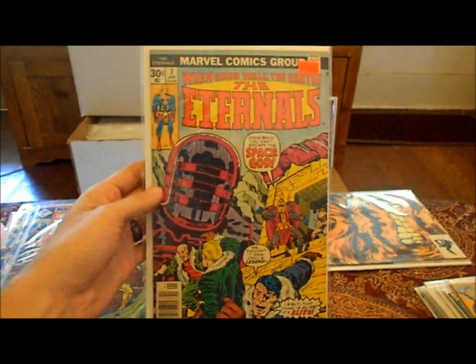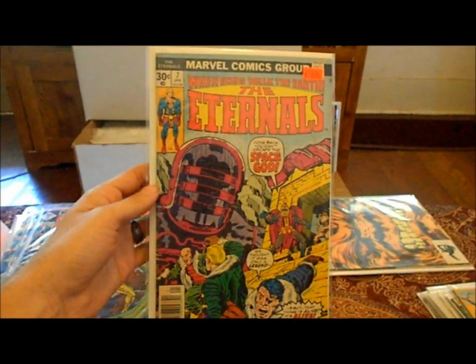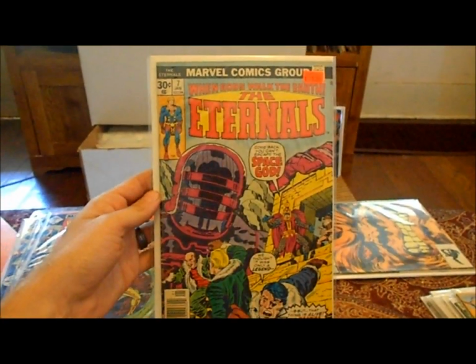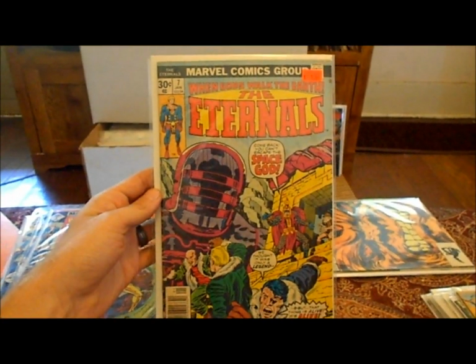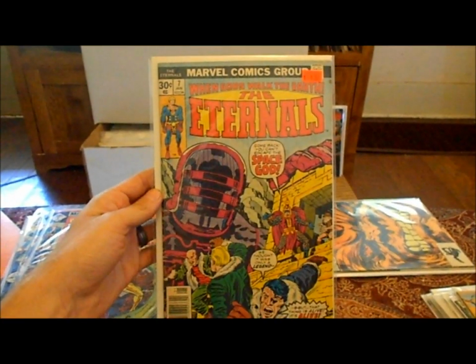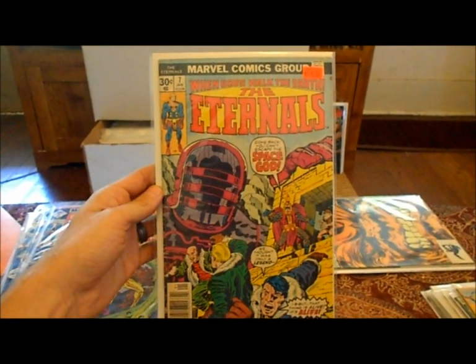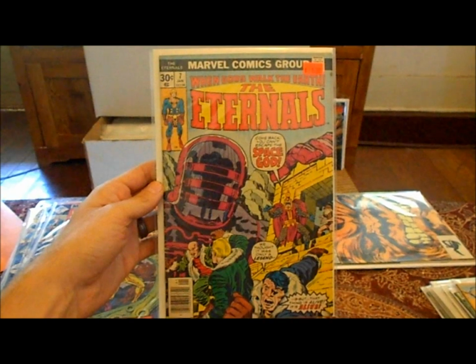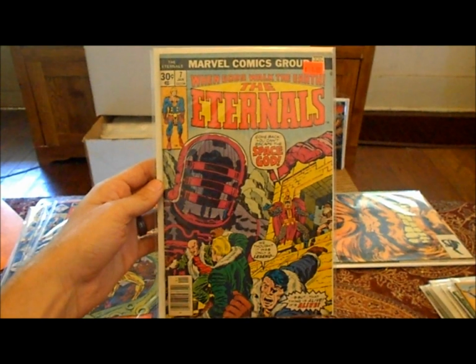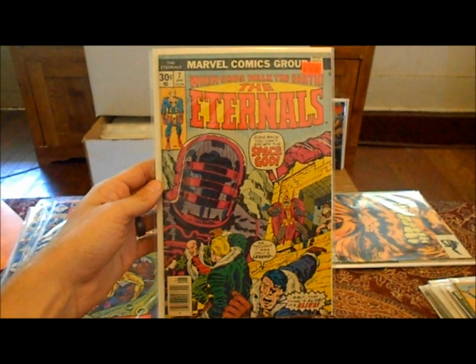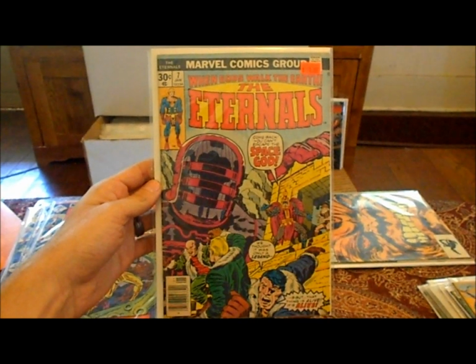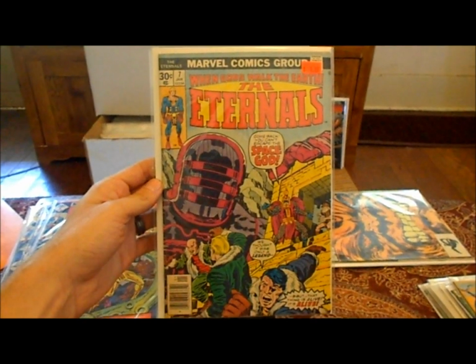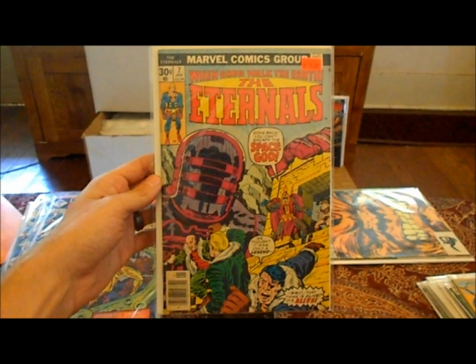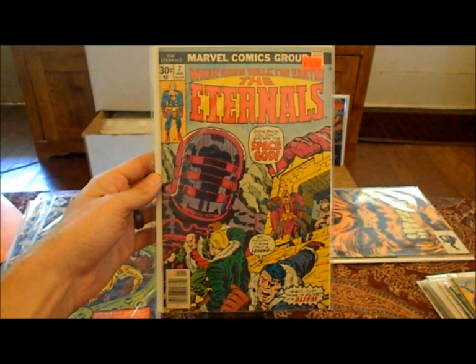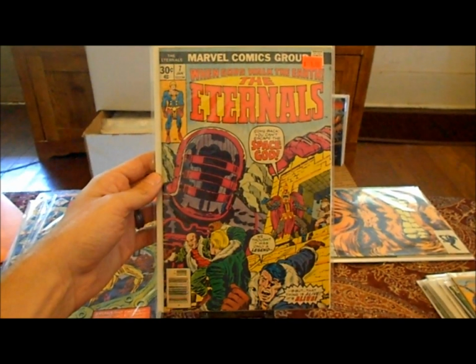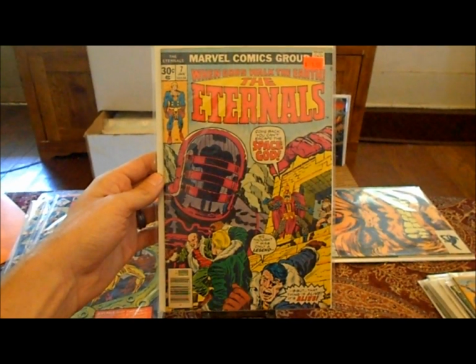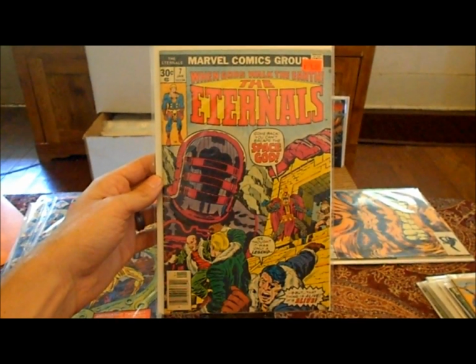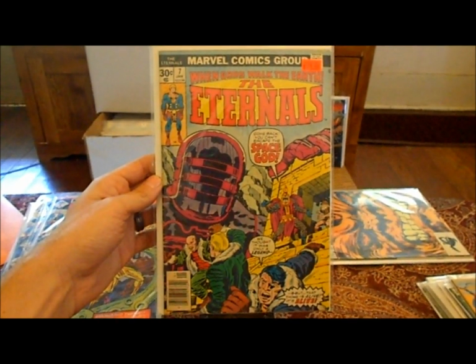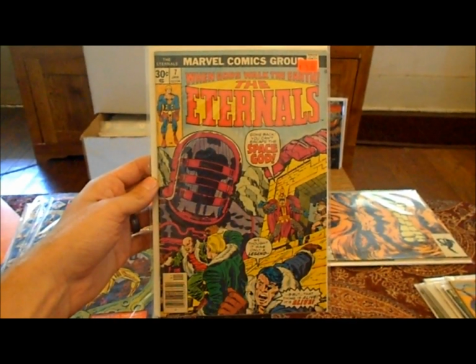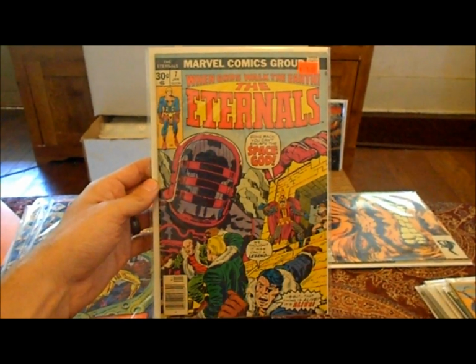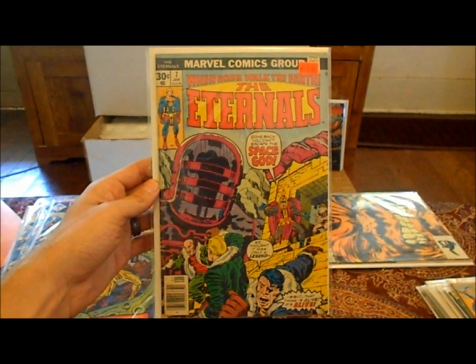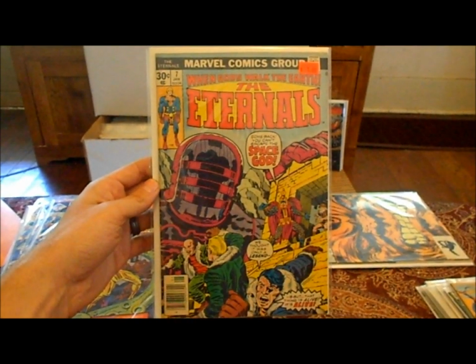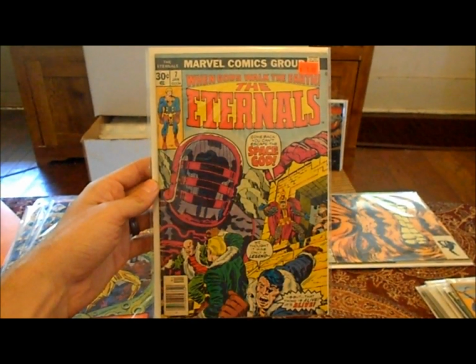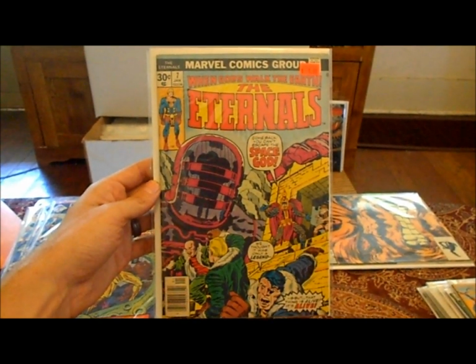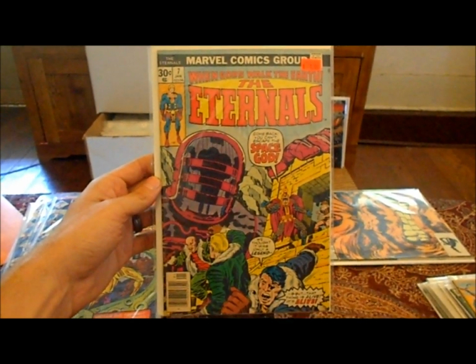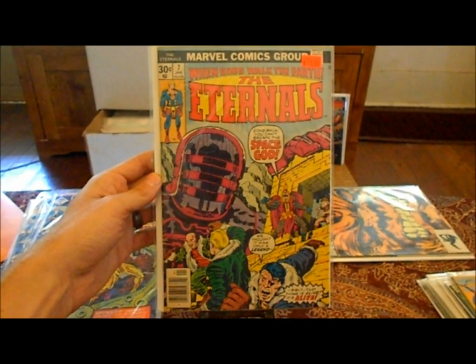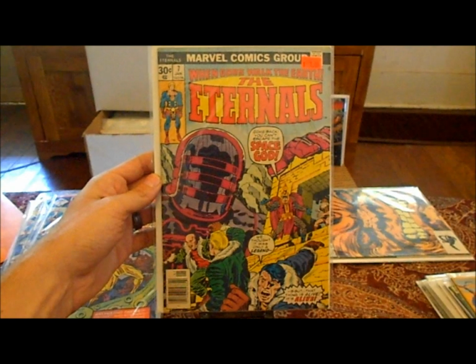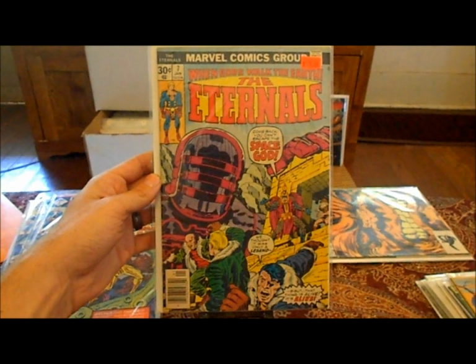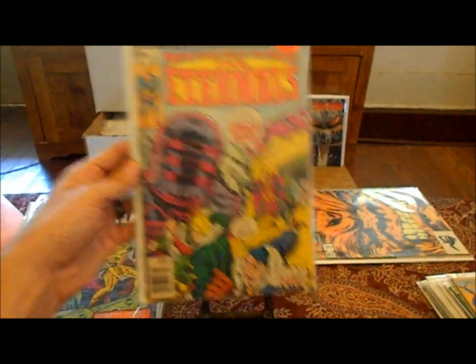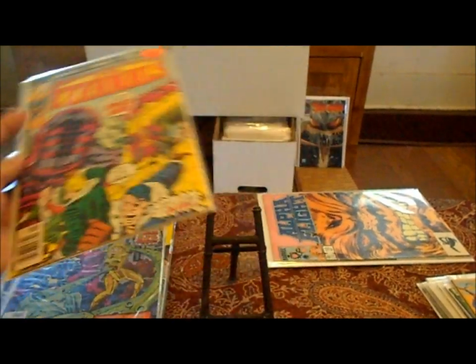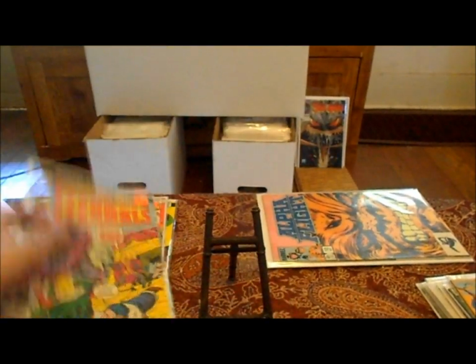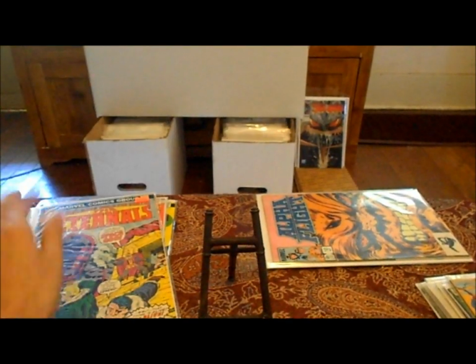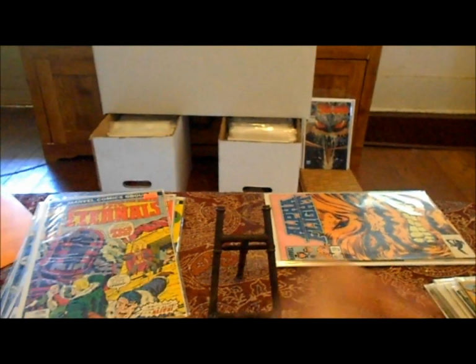The Eternals number seven — I got this because I wasn't sure if I already had it or not. I think I already do, but I don't know. I'll have an extra. Got it for a buck.